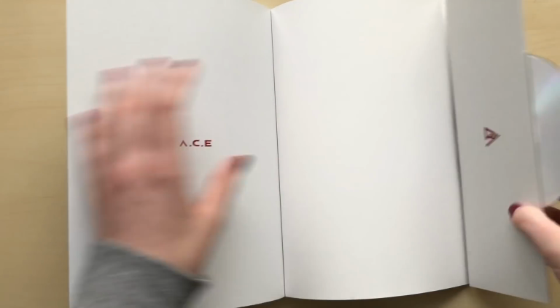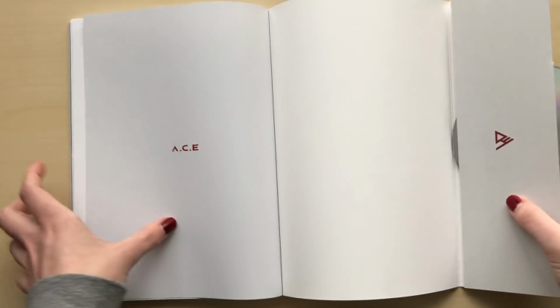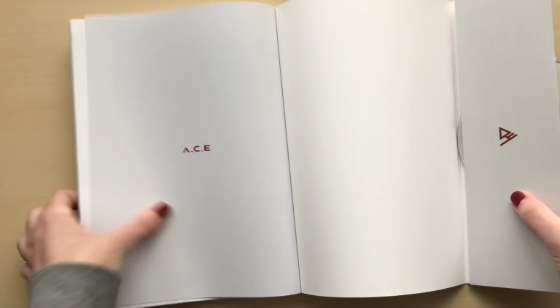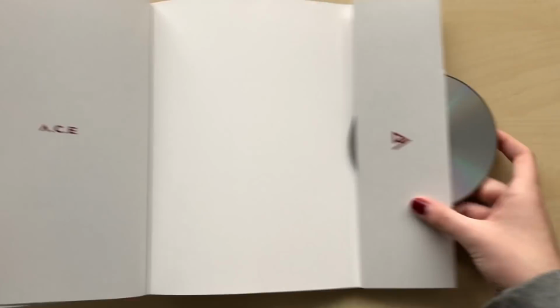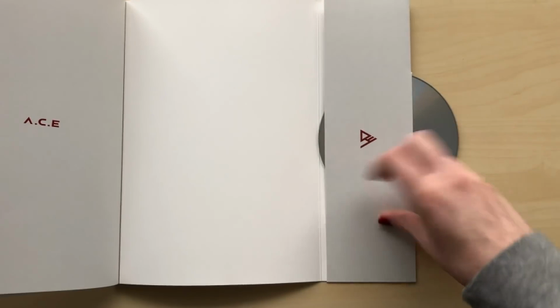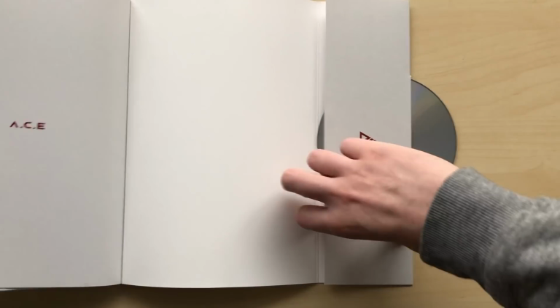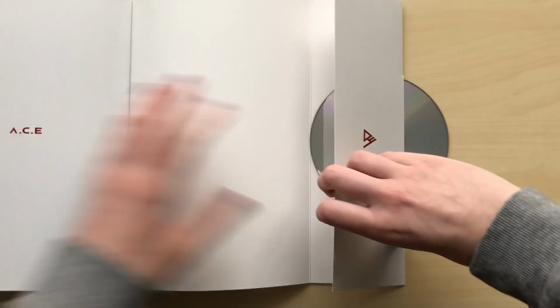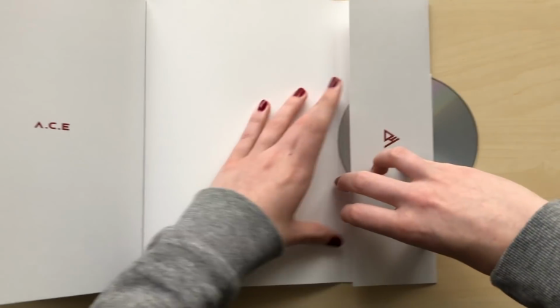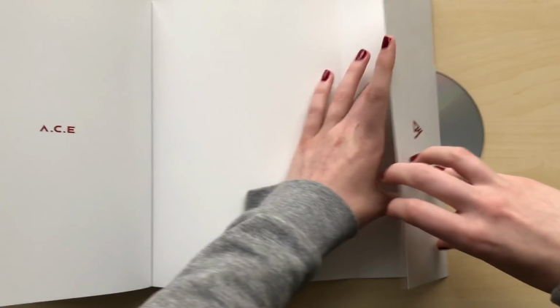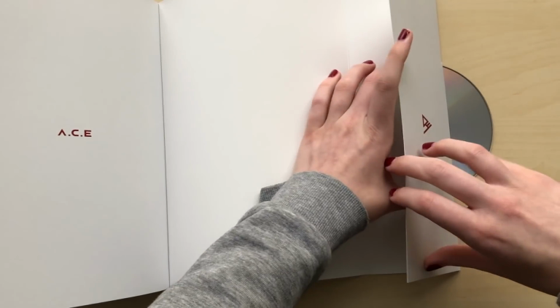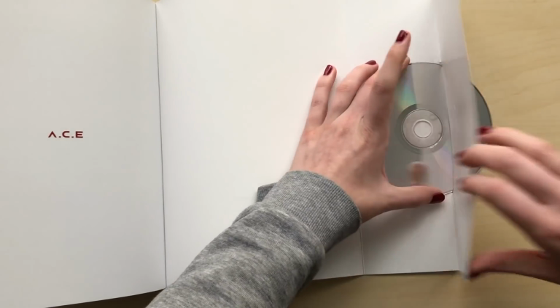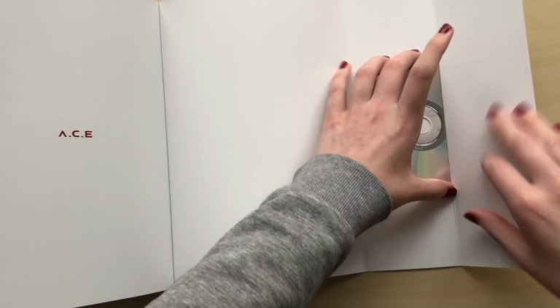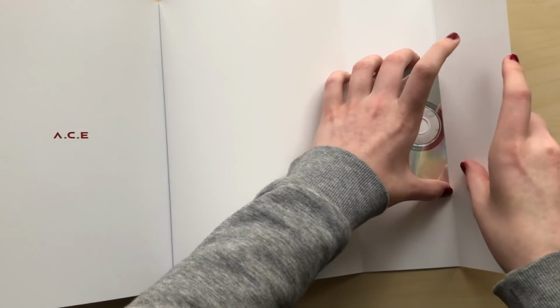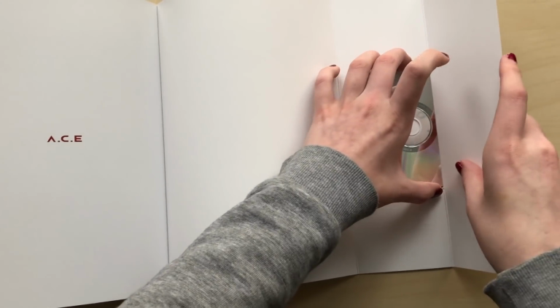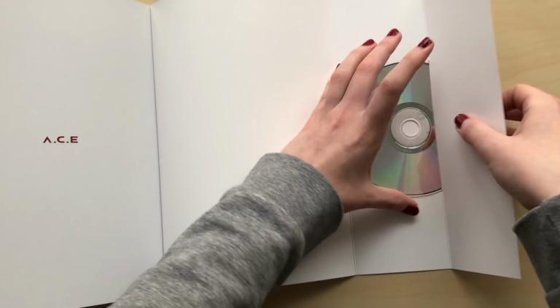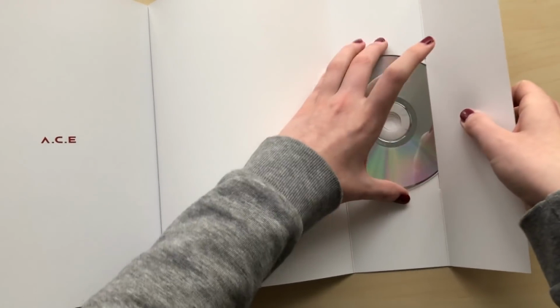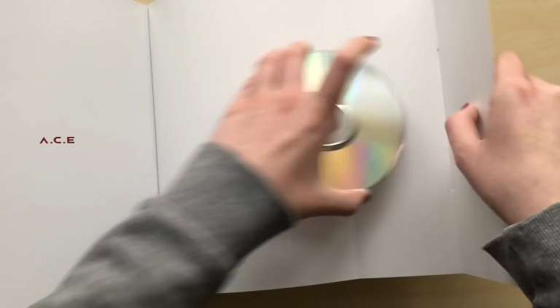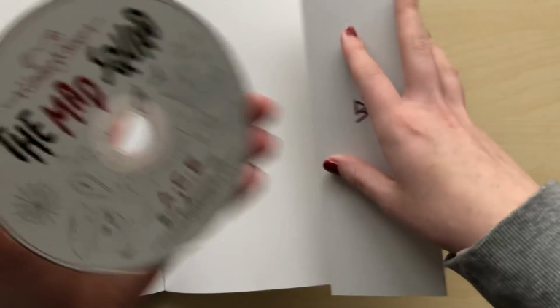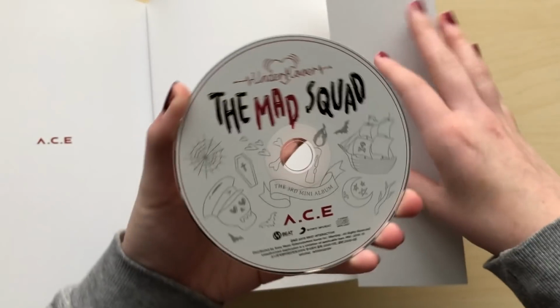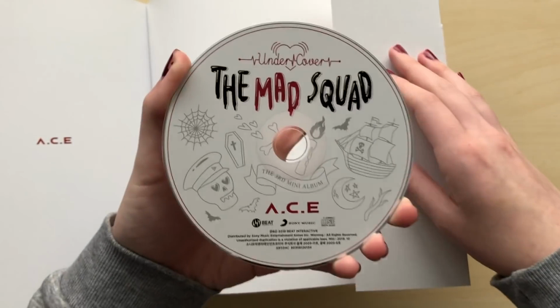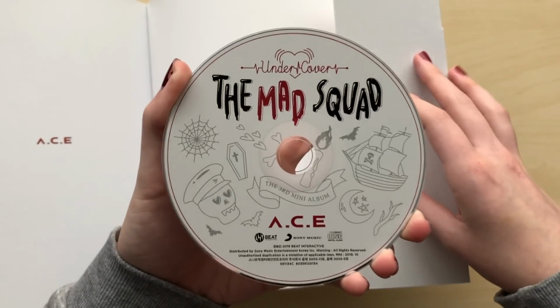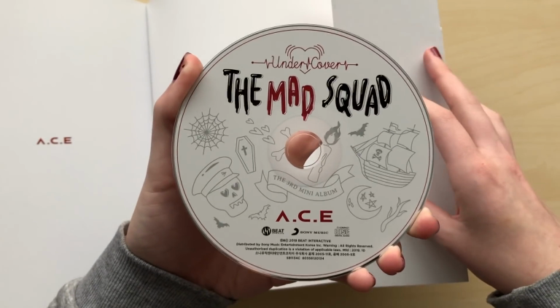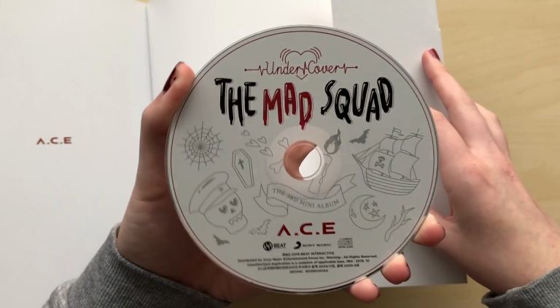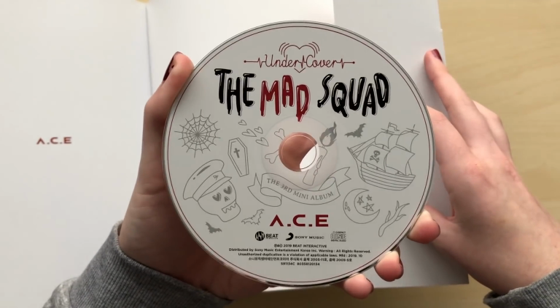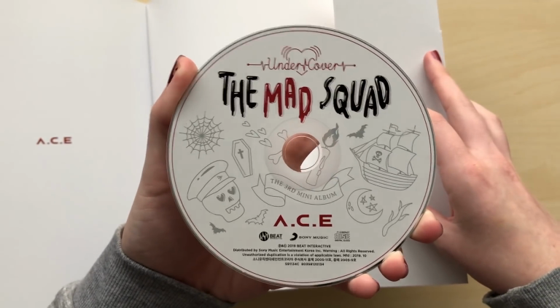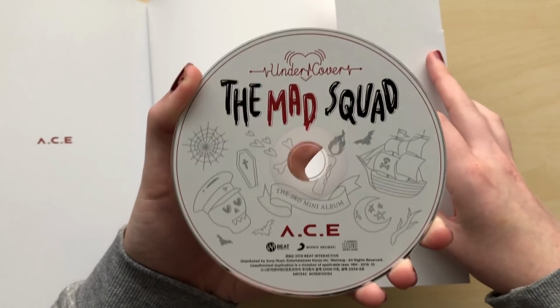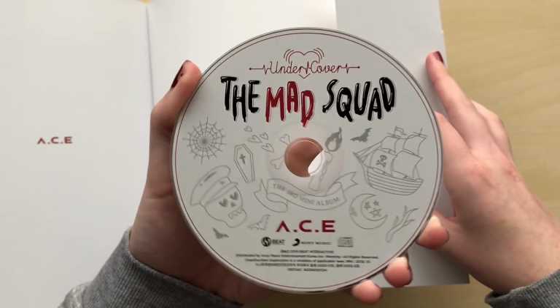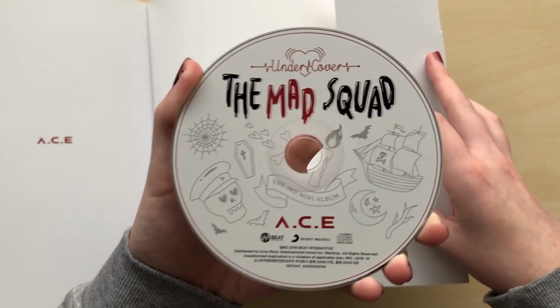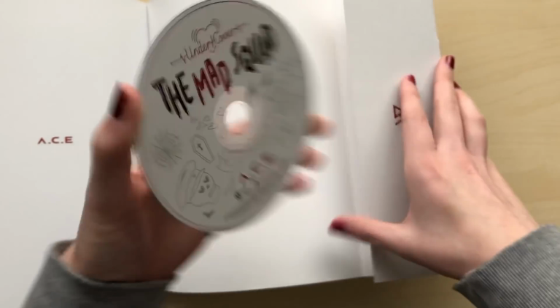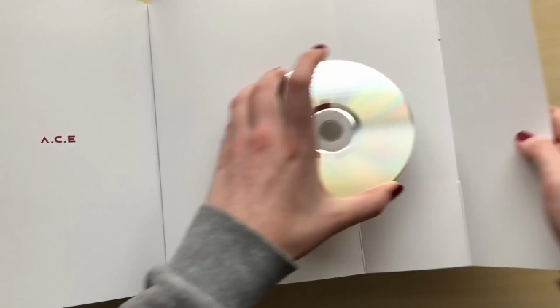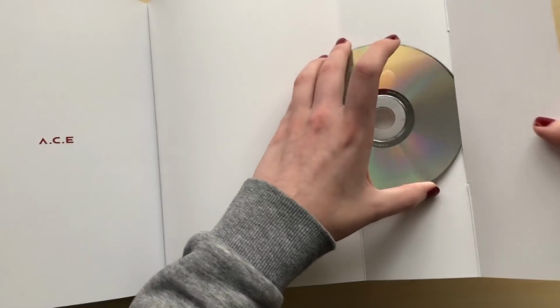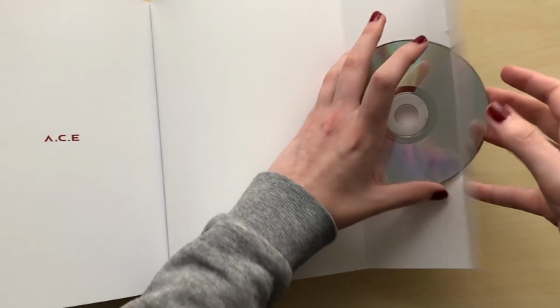Here is the CD. The CD is so cute. I love these little designs. So cute.